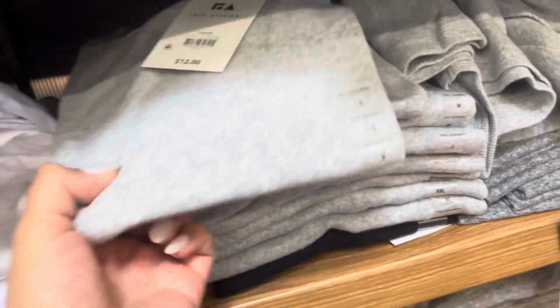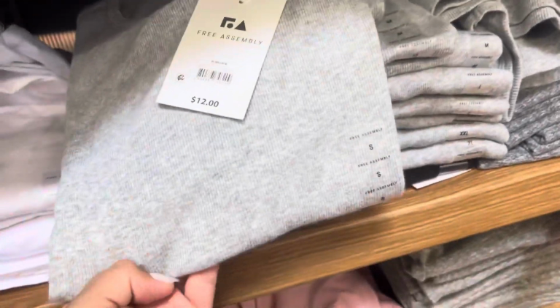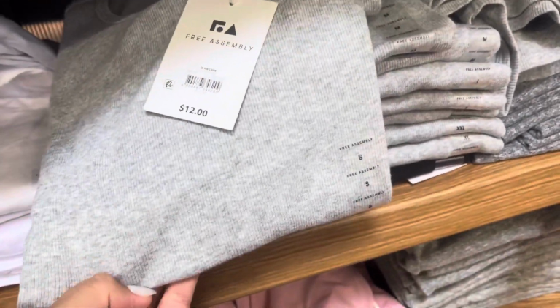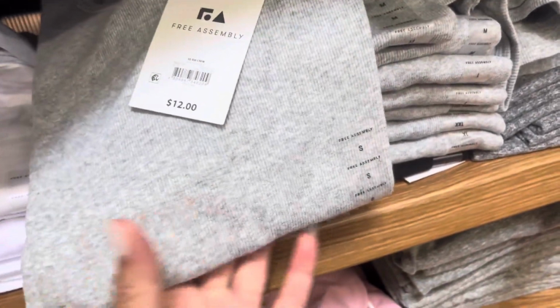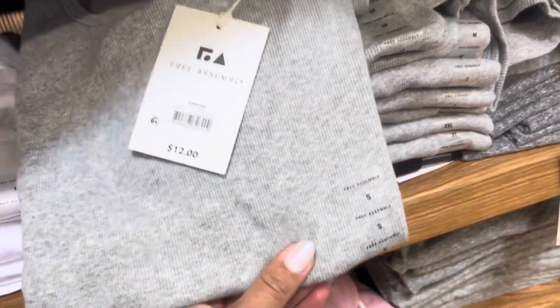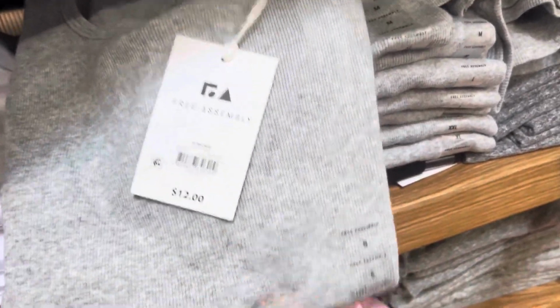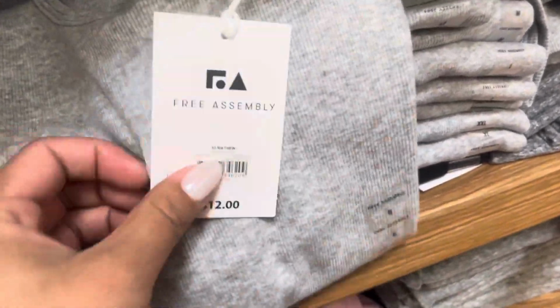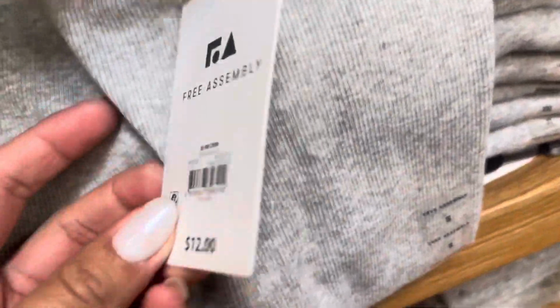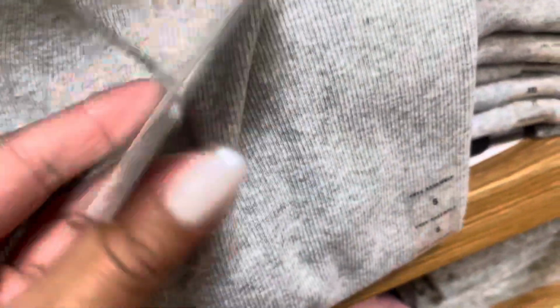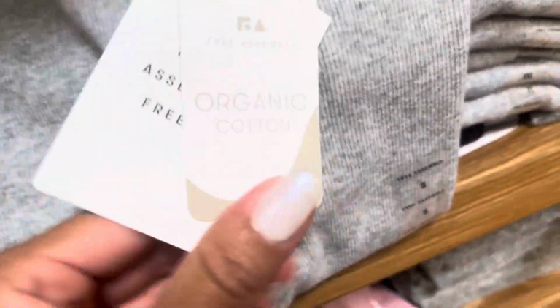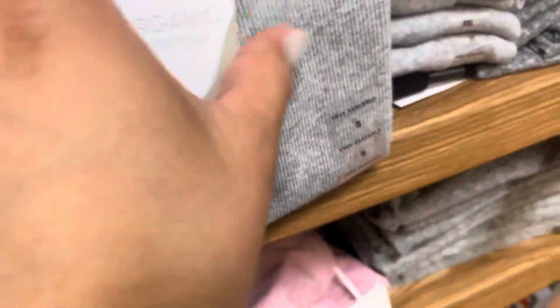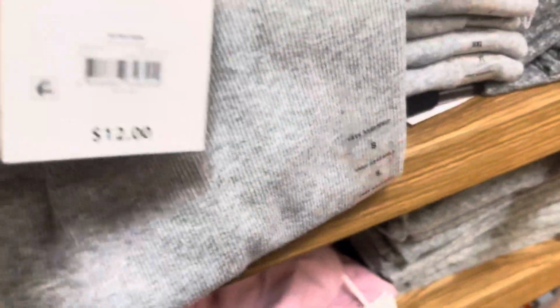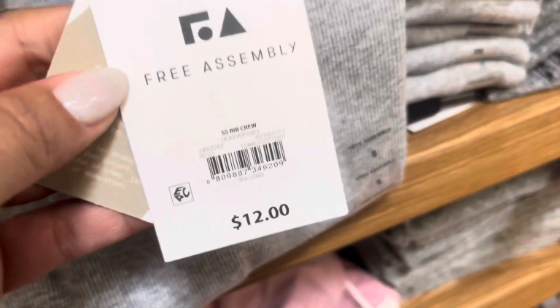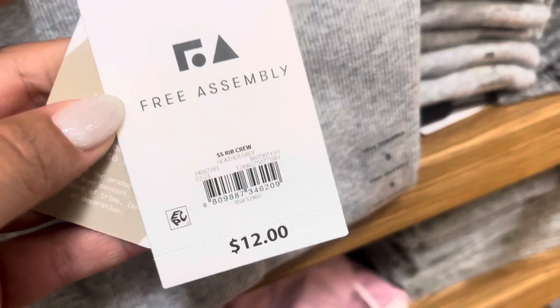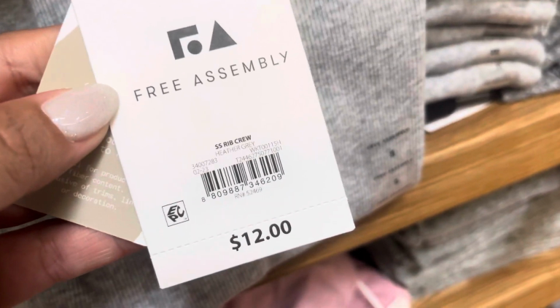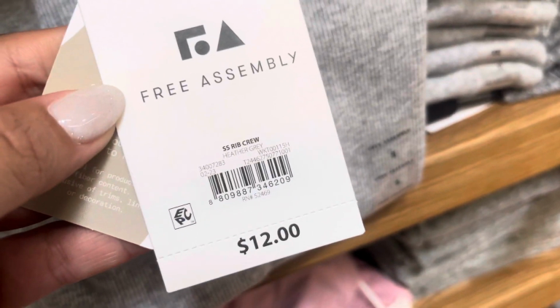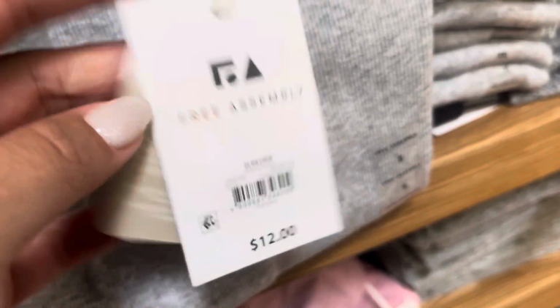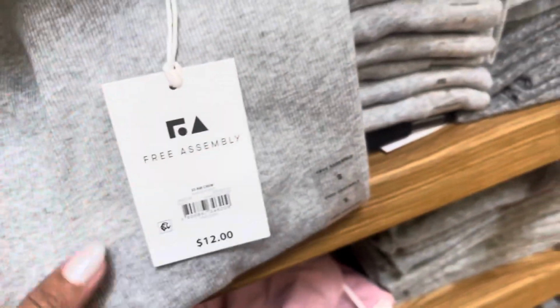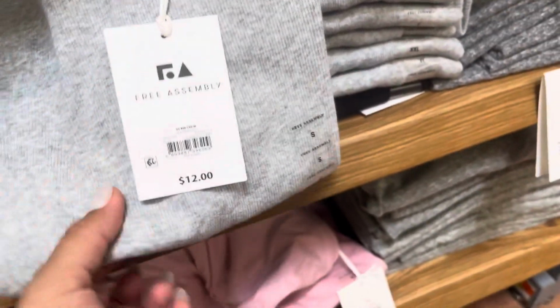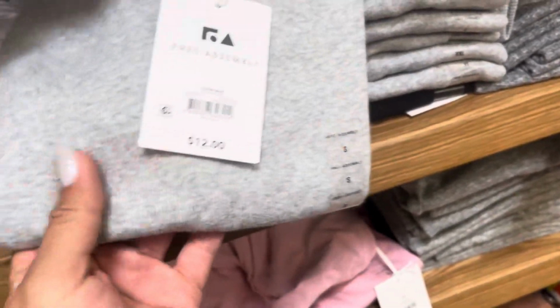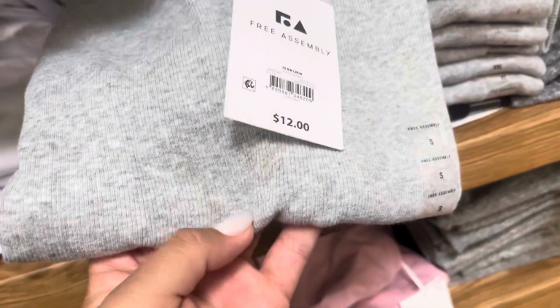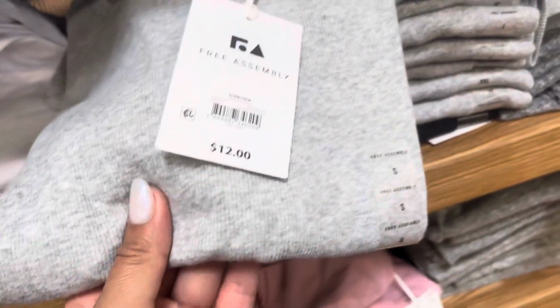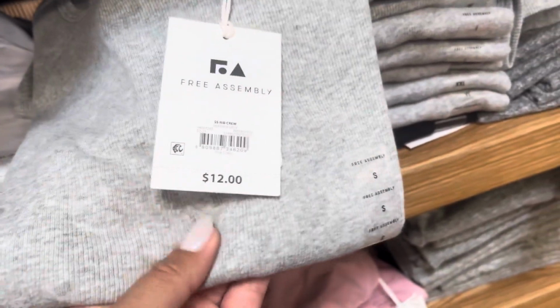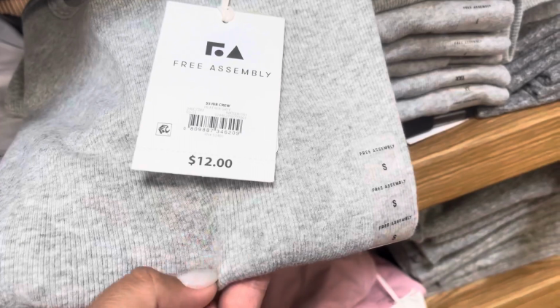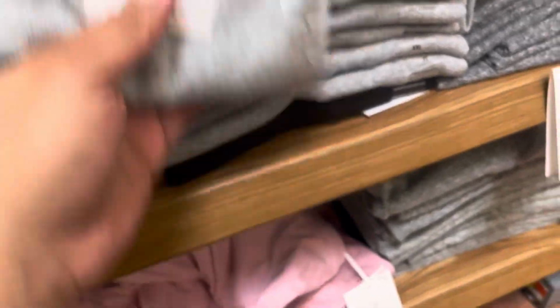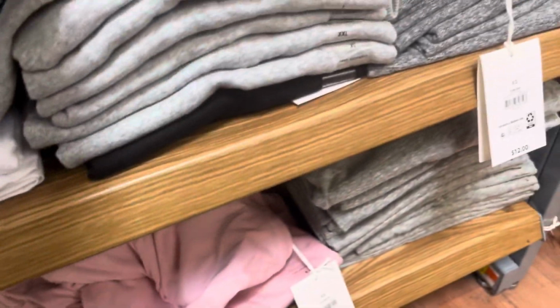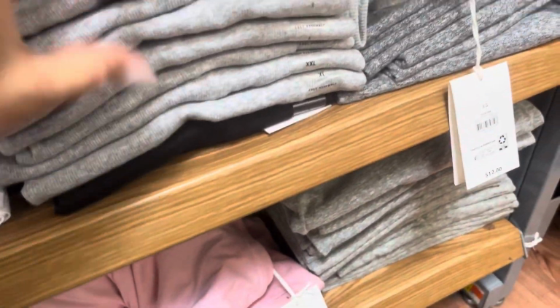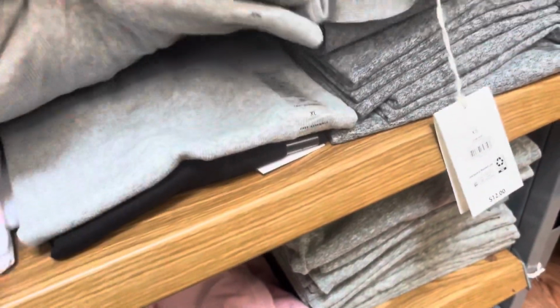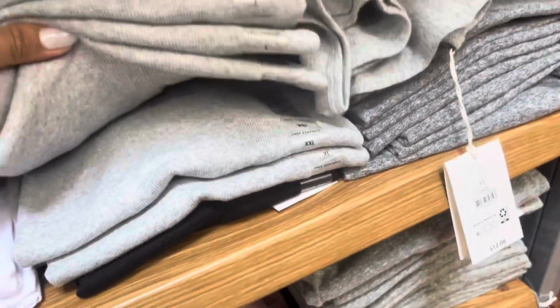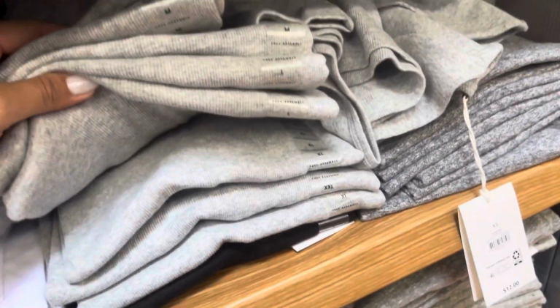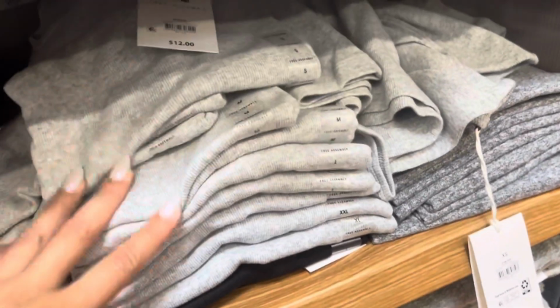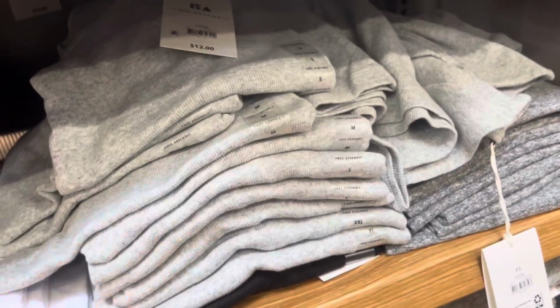These pre-assembly shirts are on clearance for only $3. They are not marked — they were $12. Here's the barcode. They do have a lot of them left here at this location, but these do go down to $1 so I'm going to watch them. They have all of those right there.